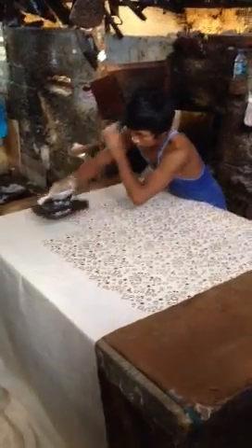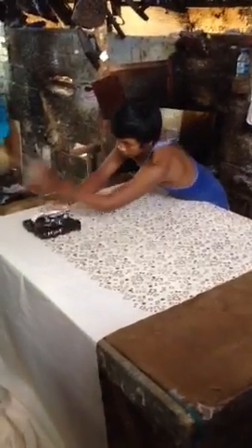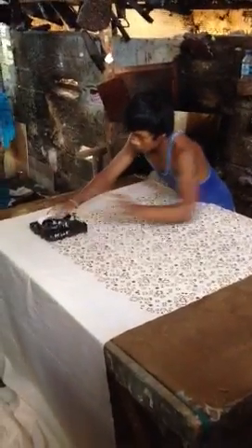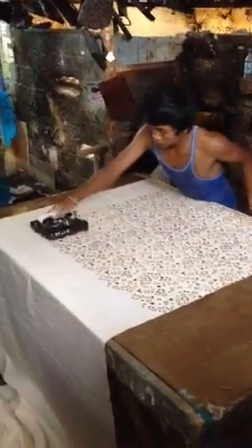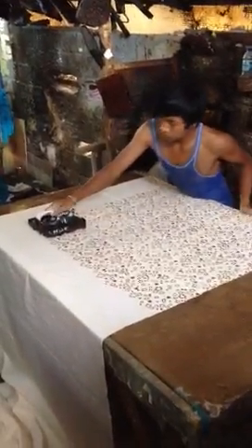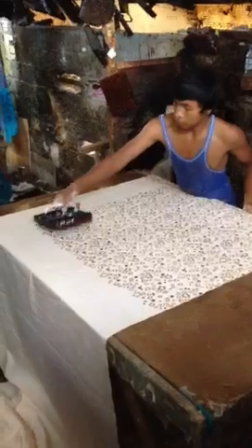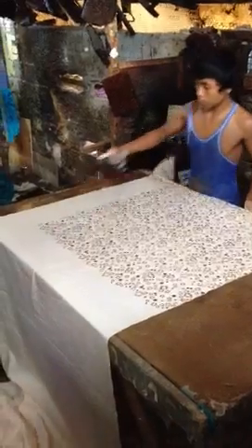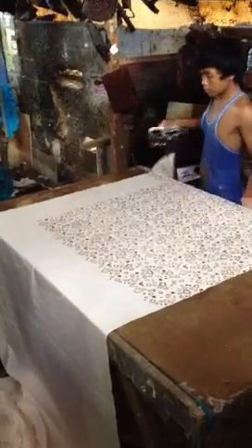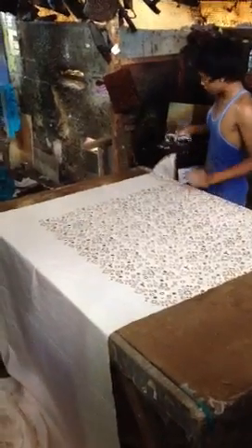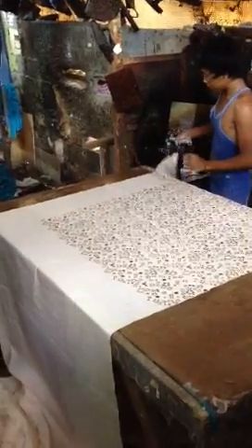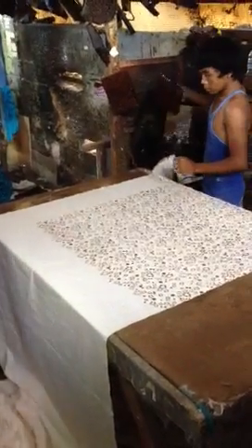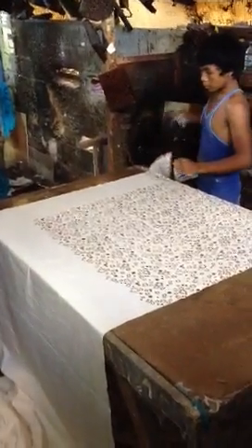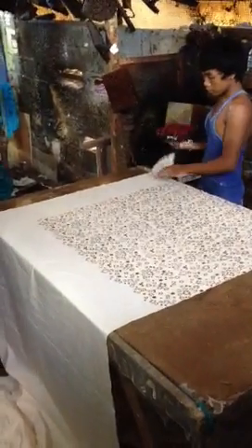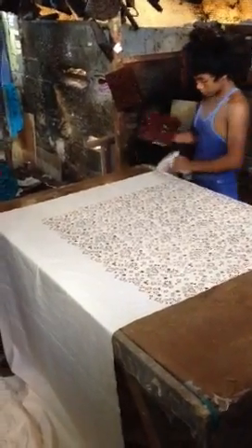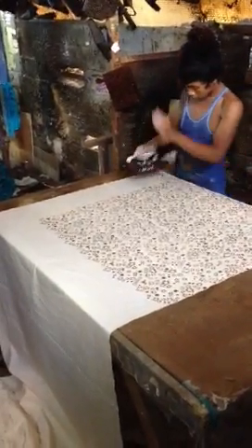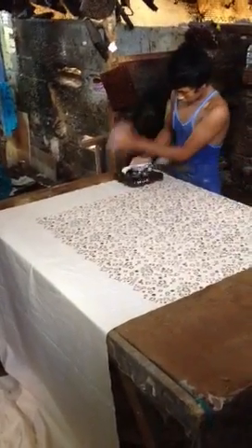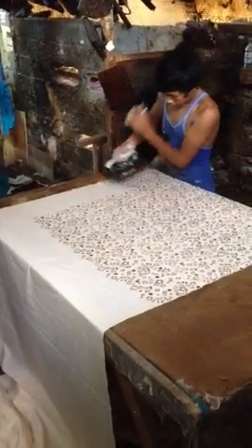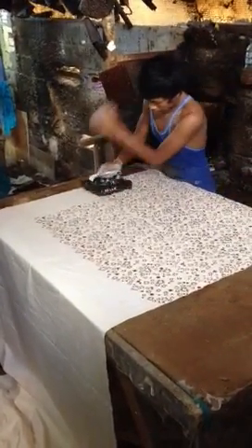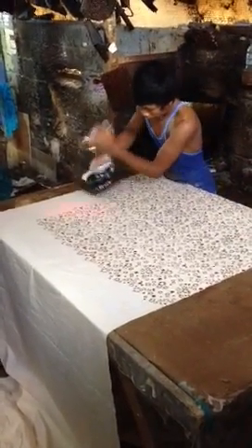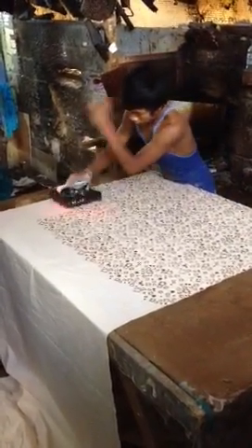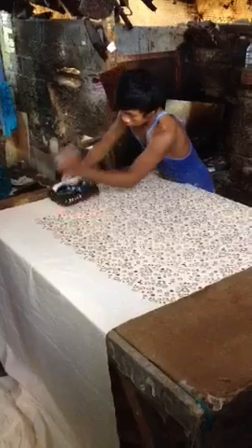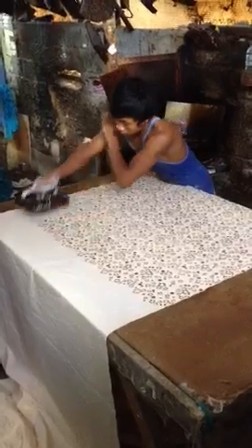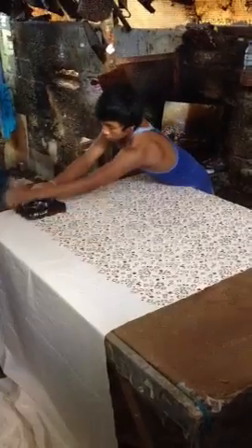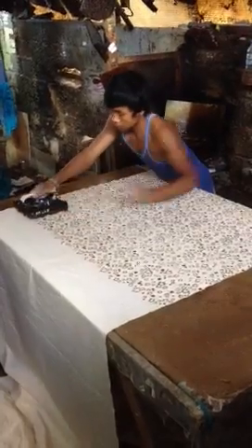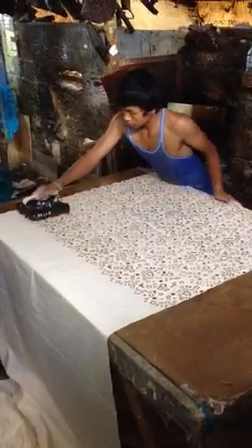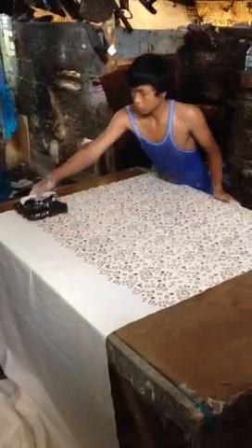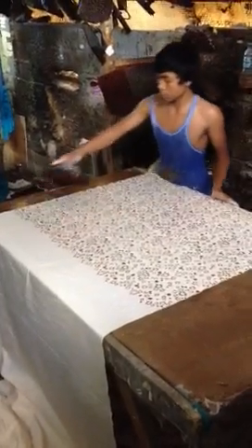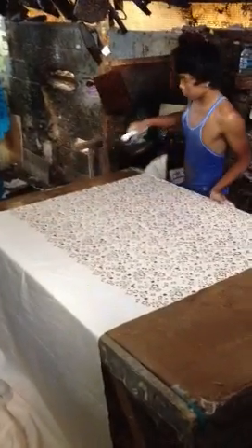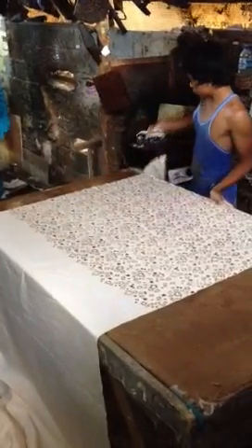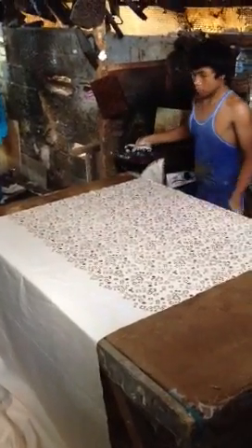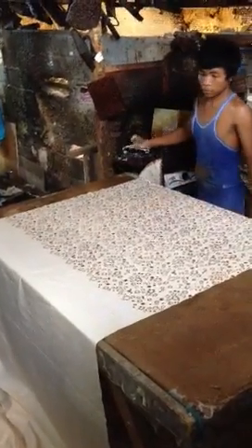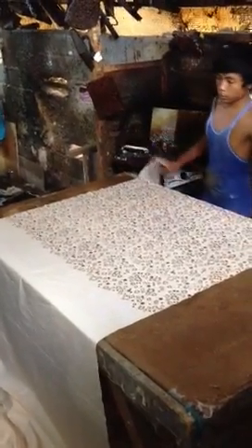He's covering the entire surface of the fabric with the wax design. And then he'll readjust the fabric and smooth it and add some more.